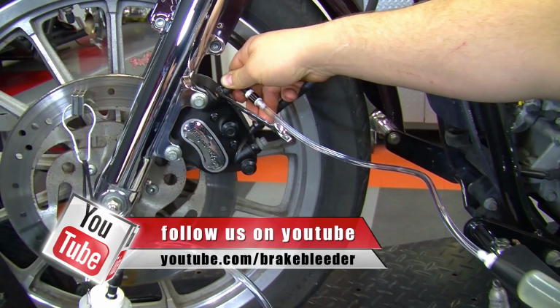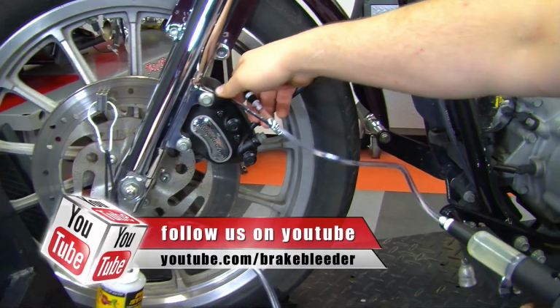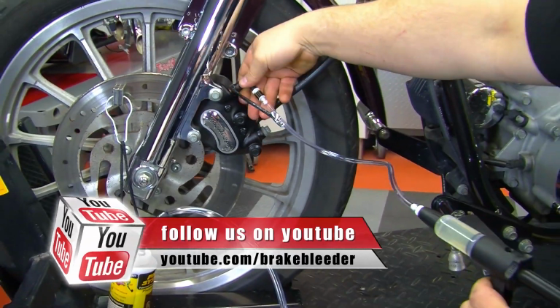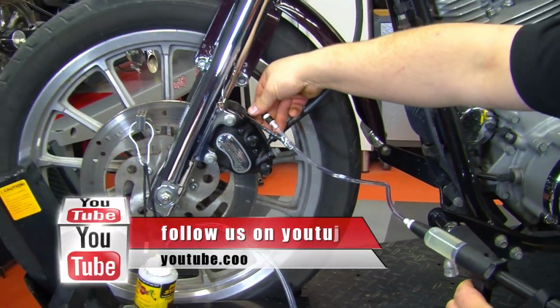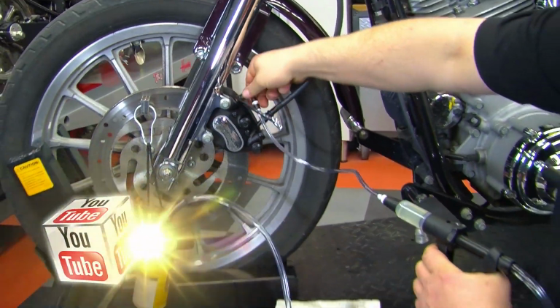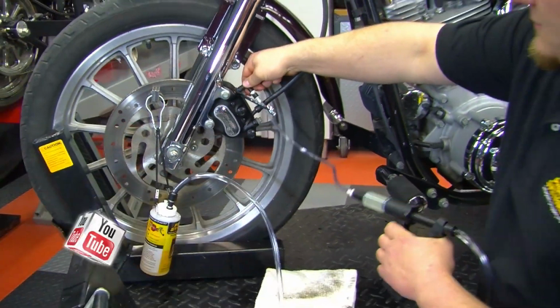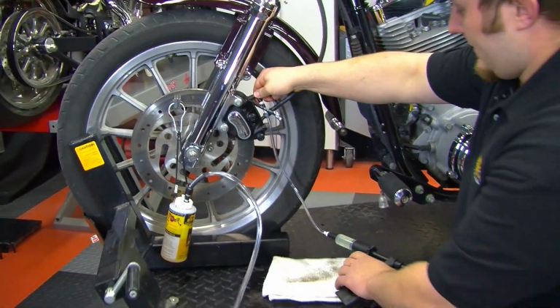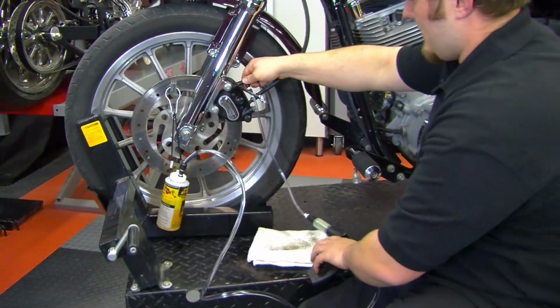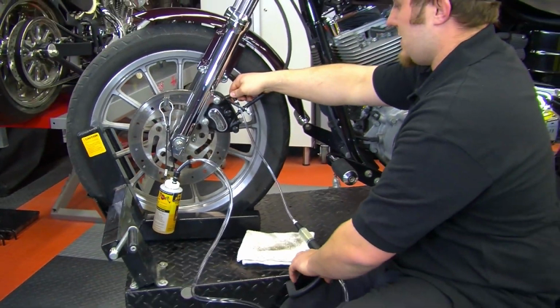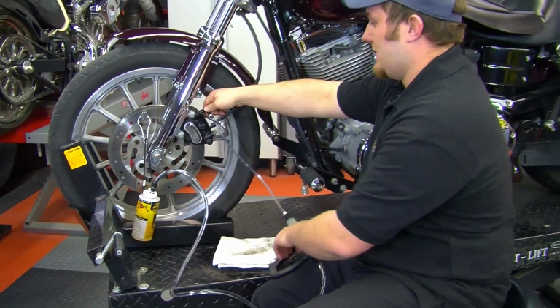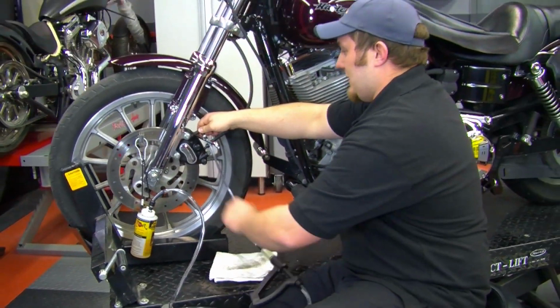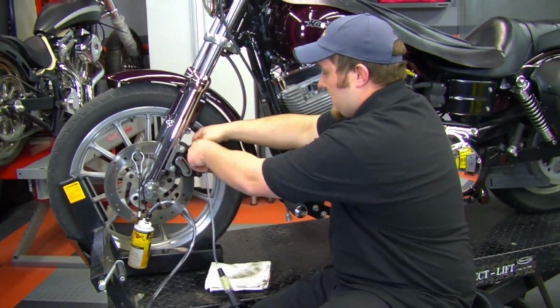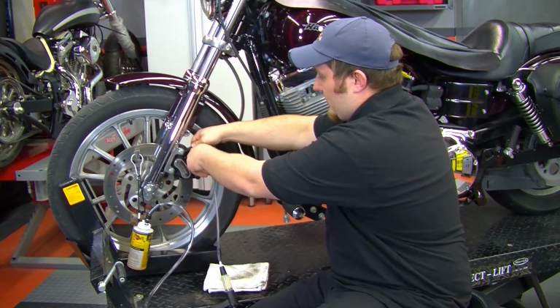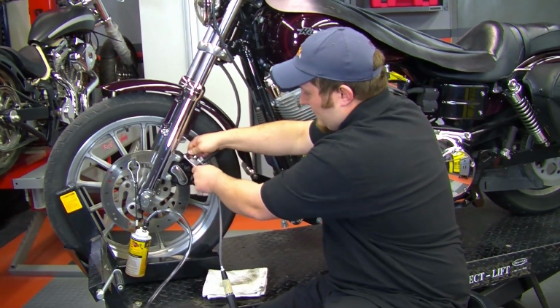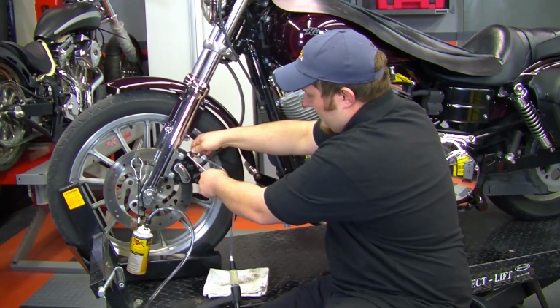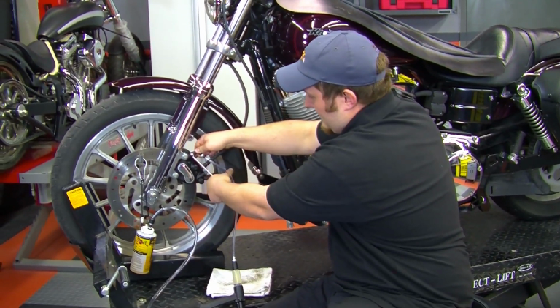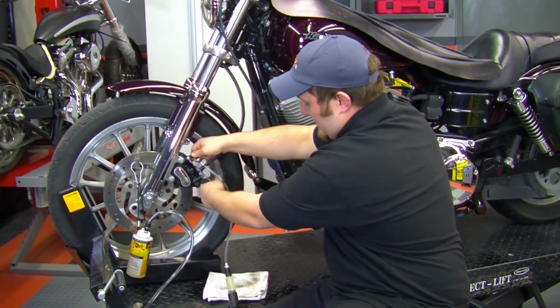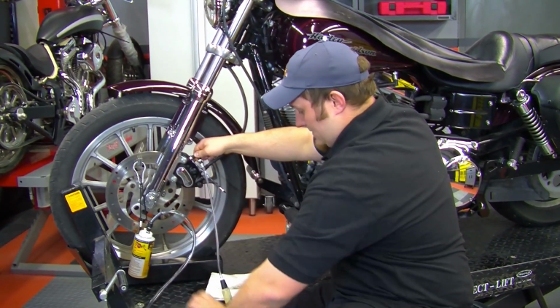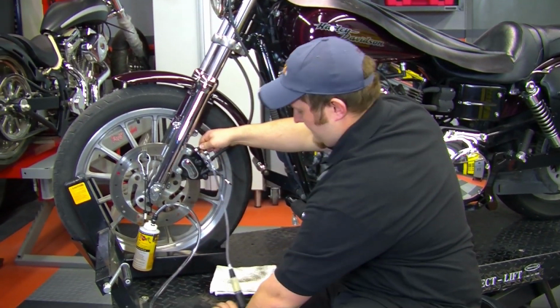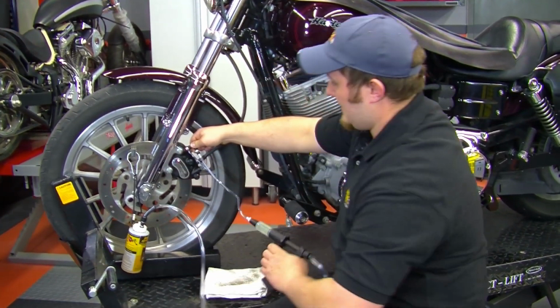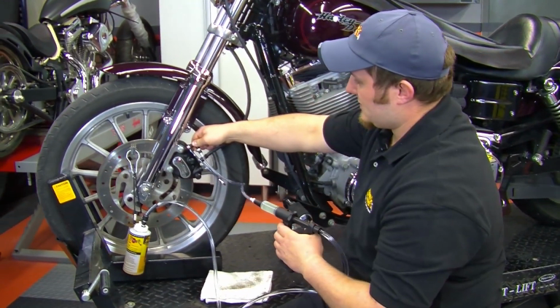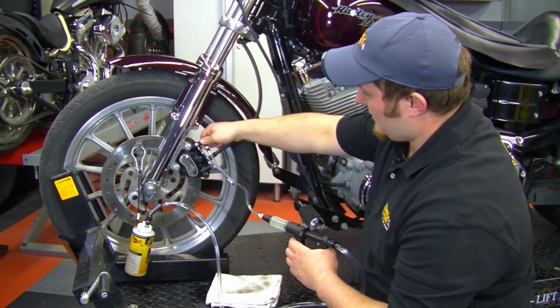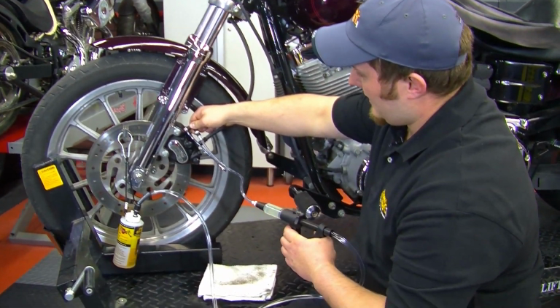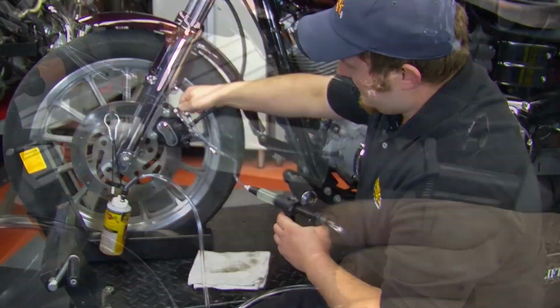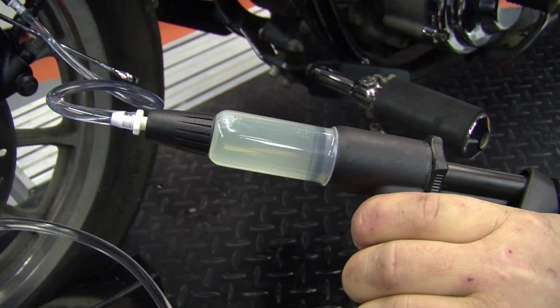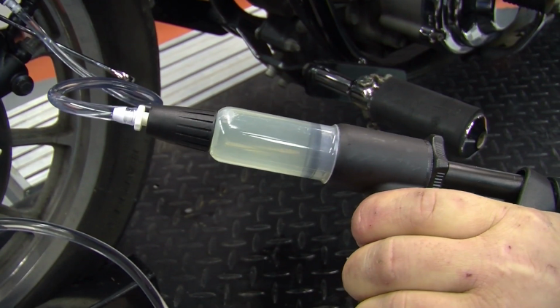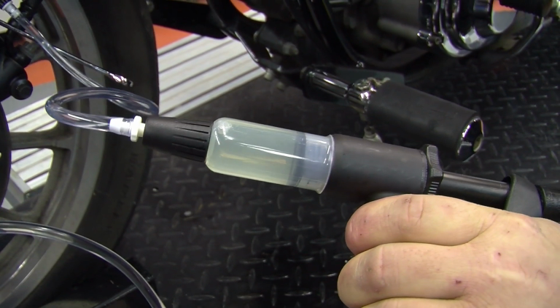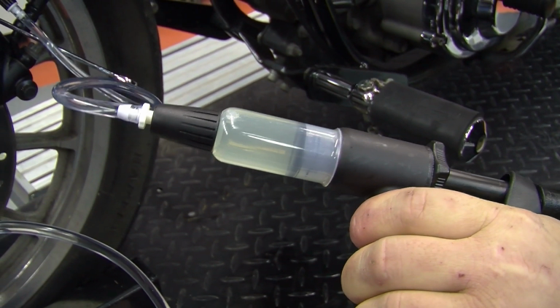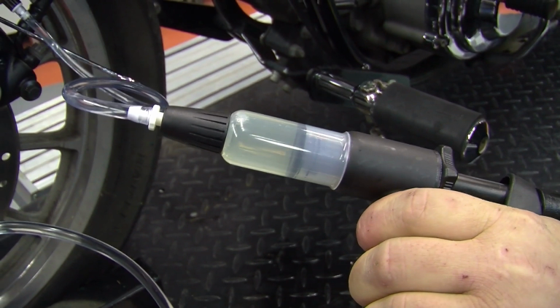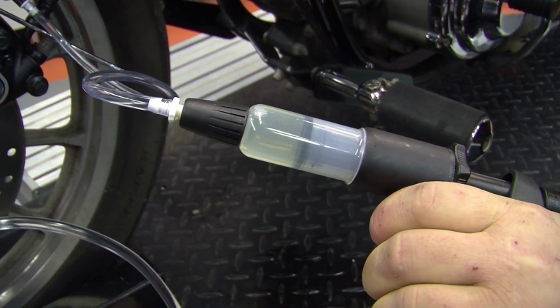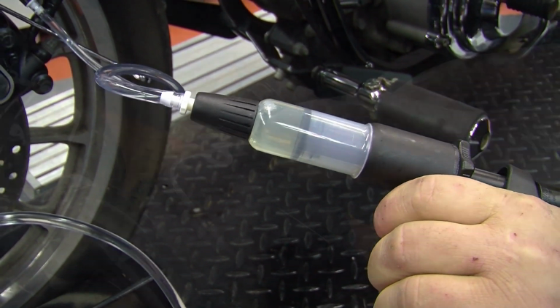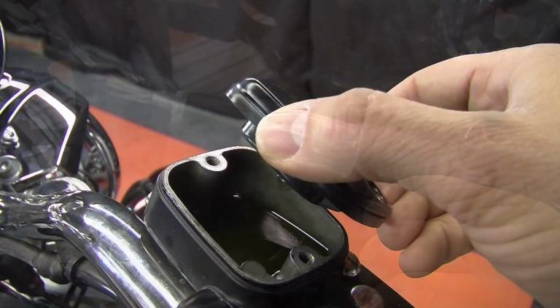Holding it there, we'll loosen up the bleeder screw and then slowly start to inject the fluid.